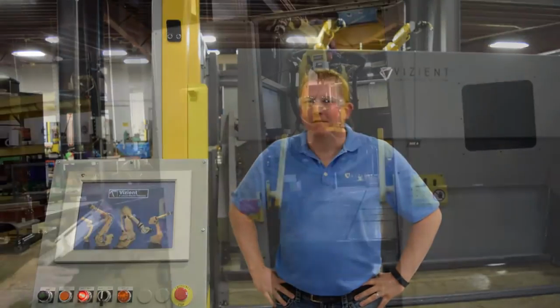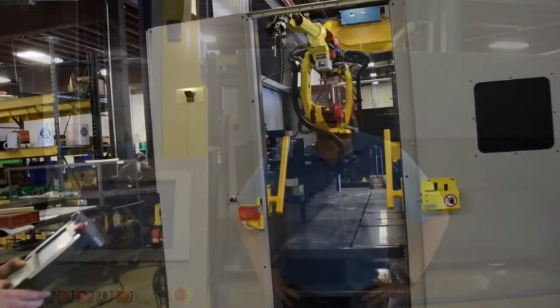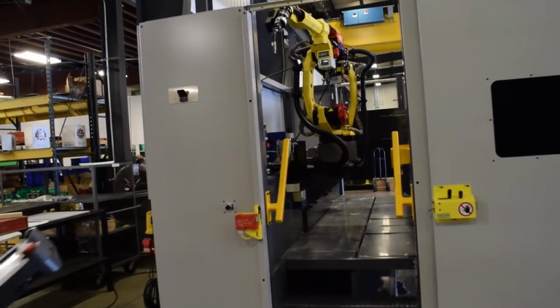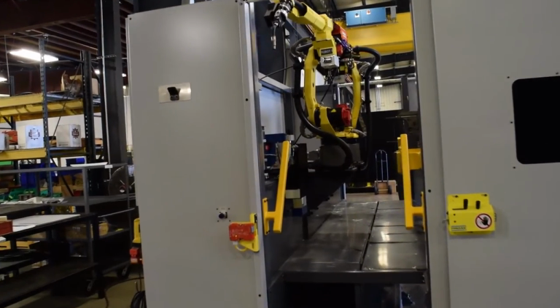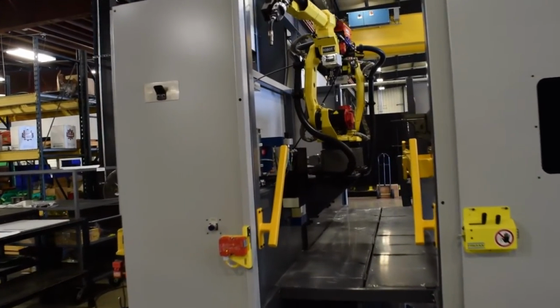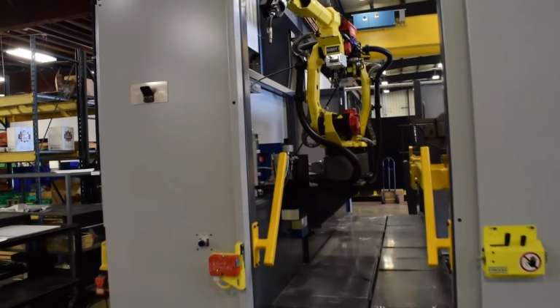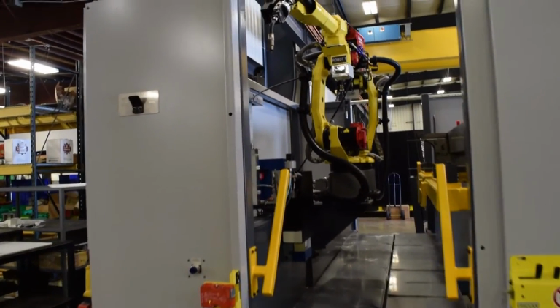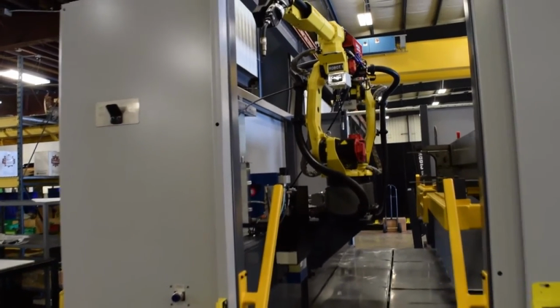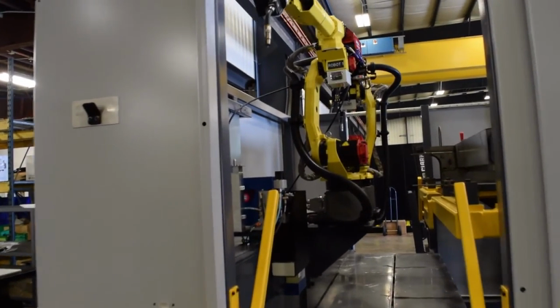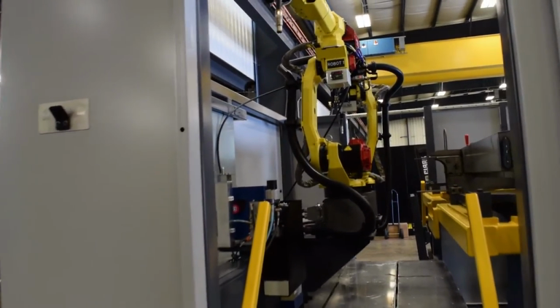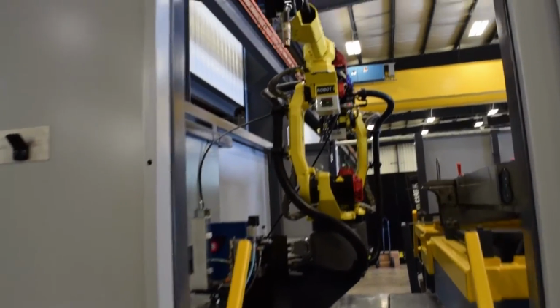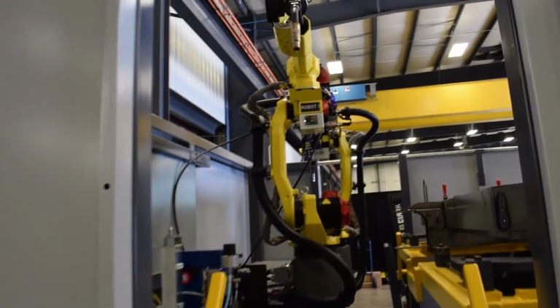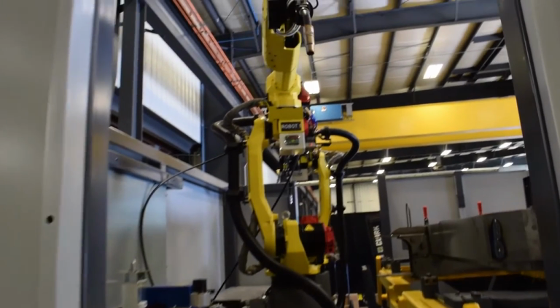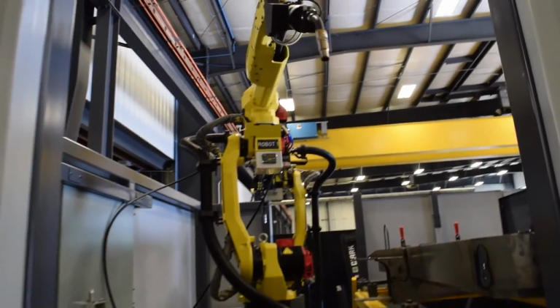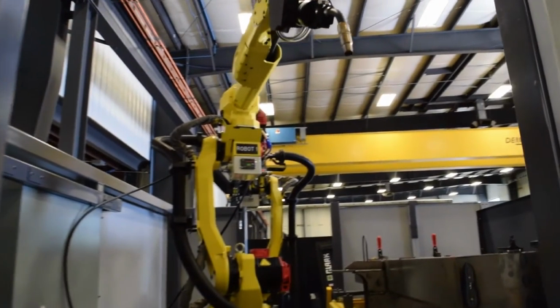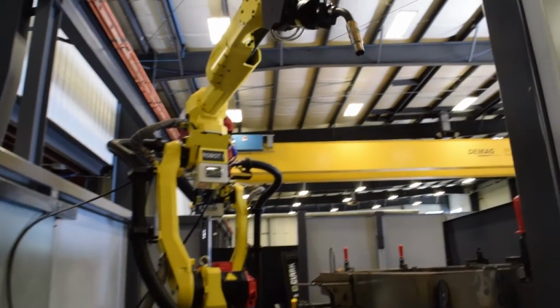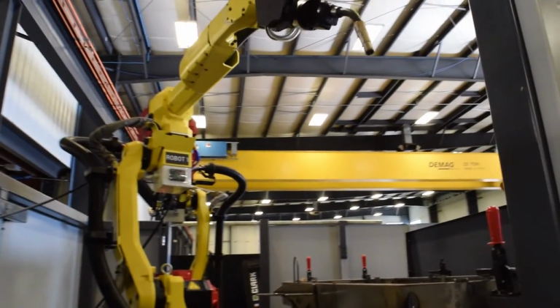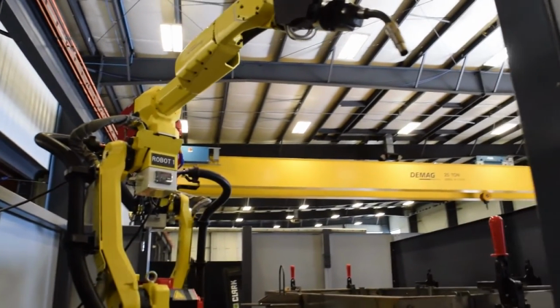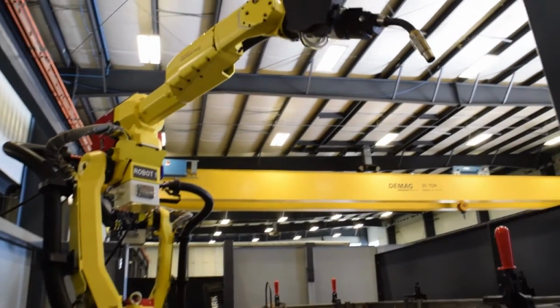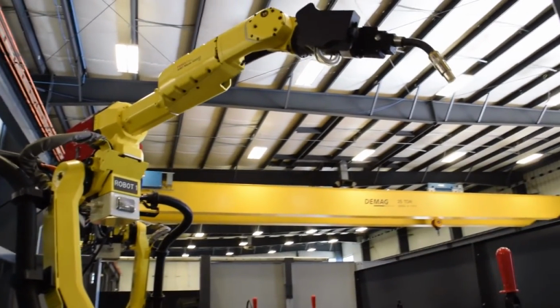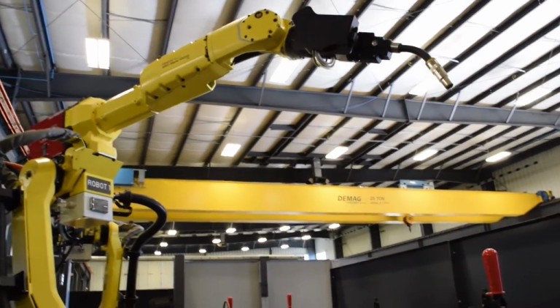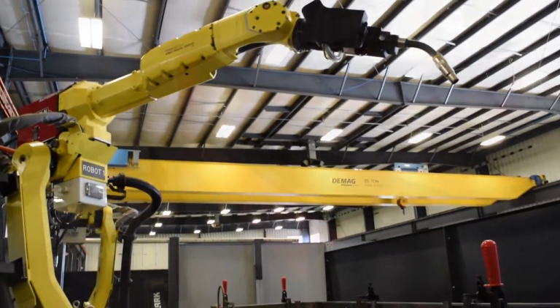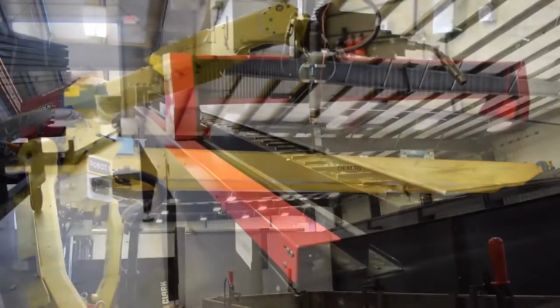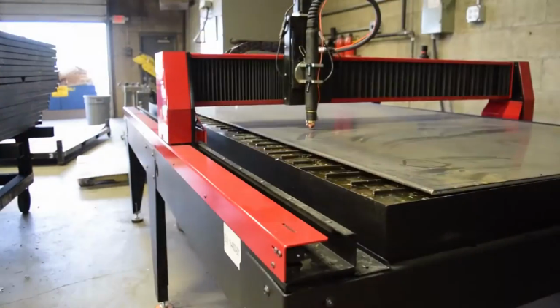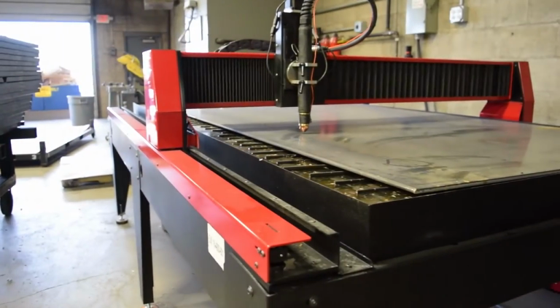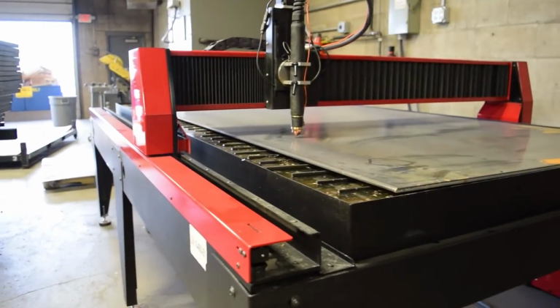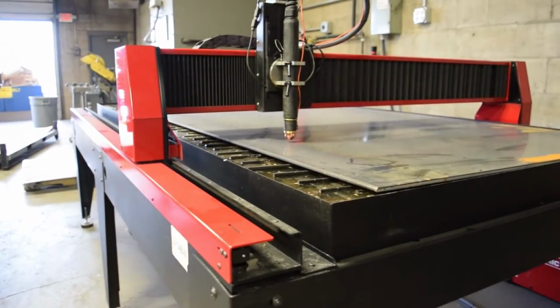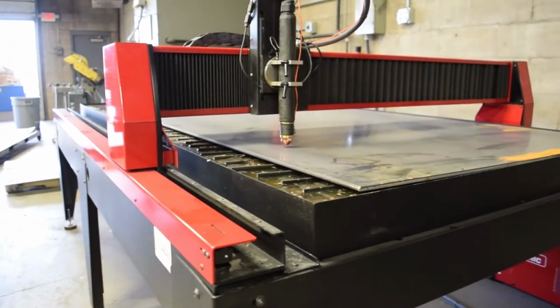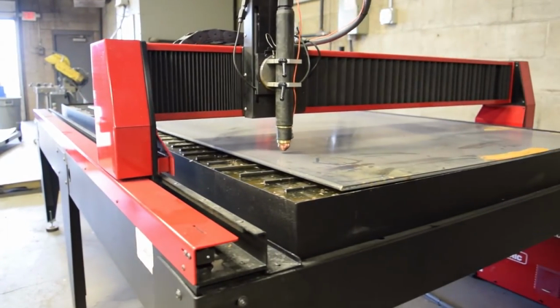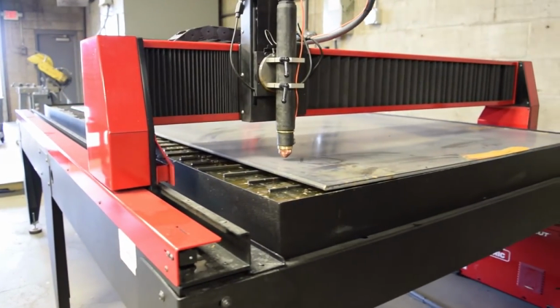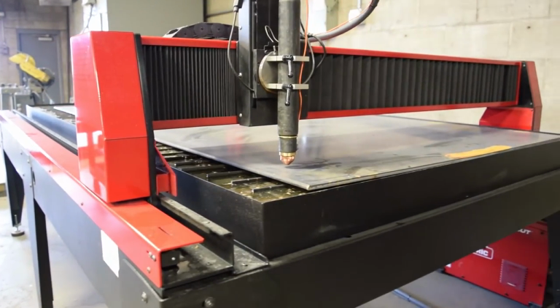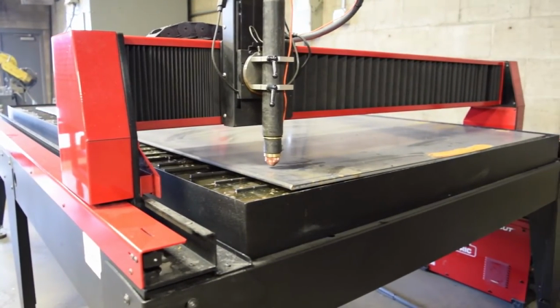Vizient is a robotic welding integrator that designs, fabricates, manufactures, and integrates industrial robotic welding equipment. Vizient chose the Torchmade 4800 for ease of use.